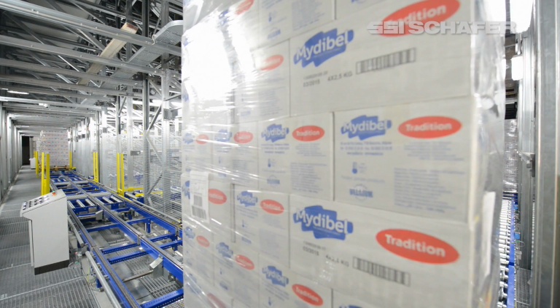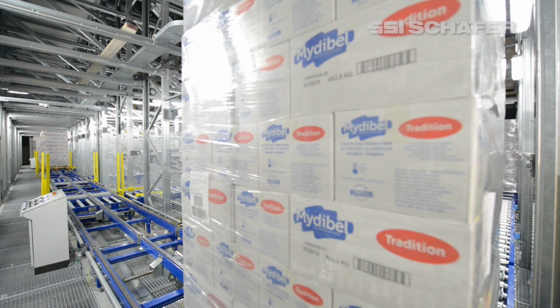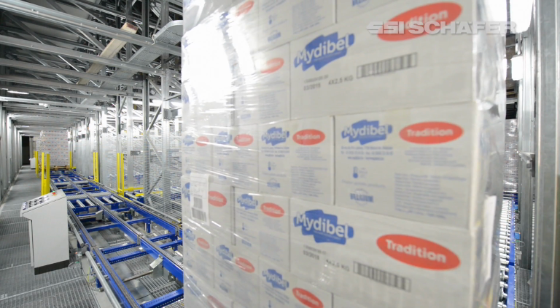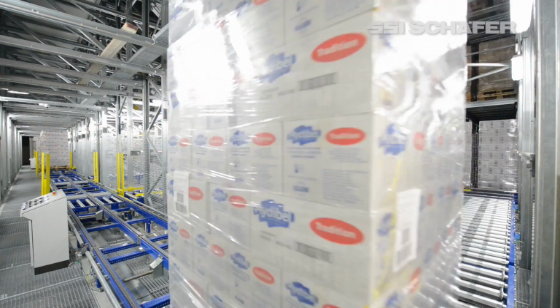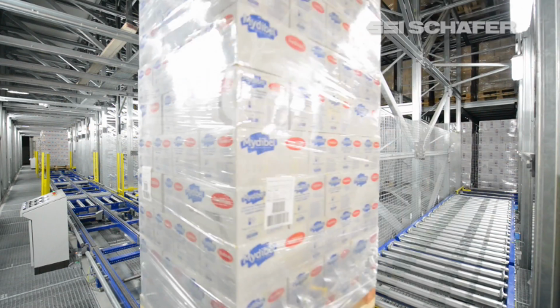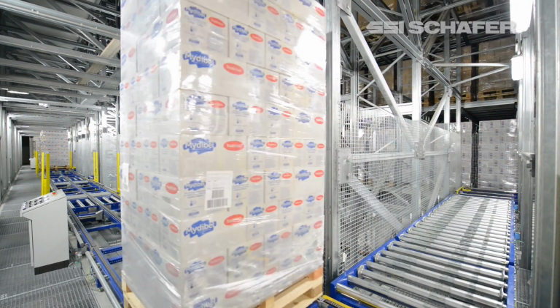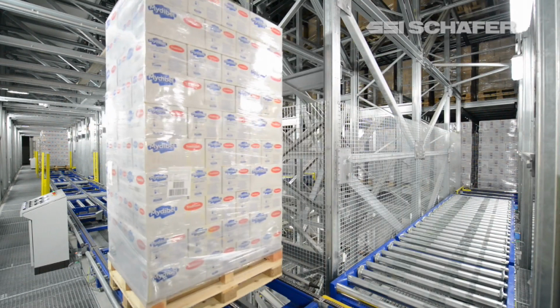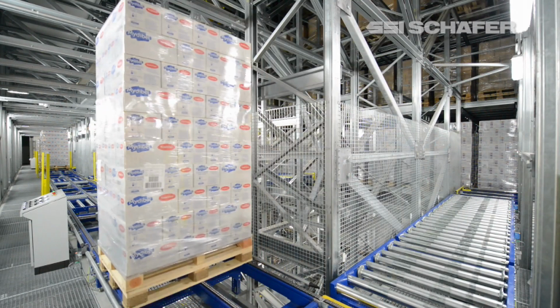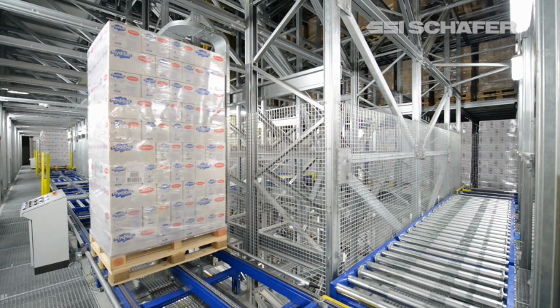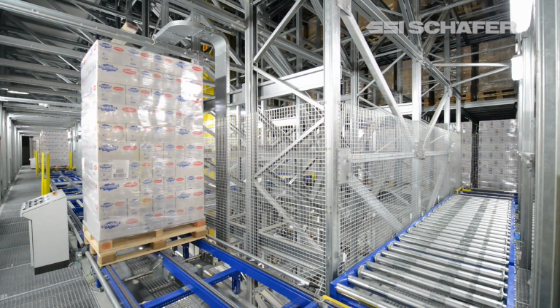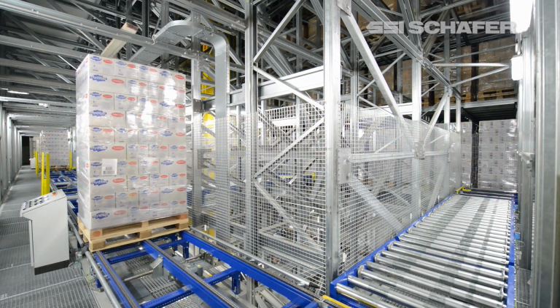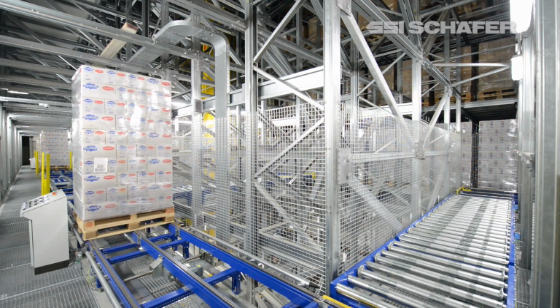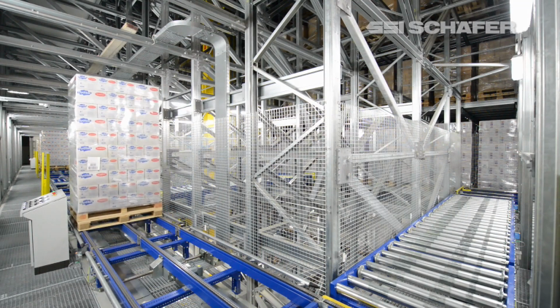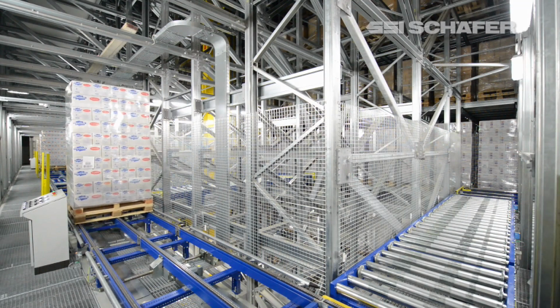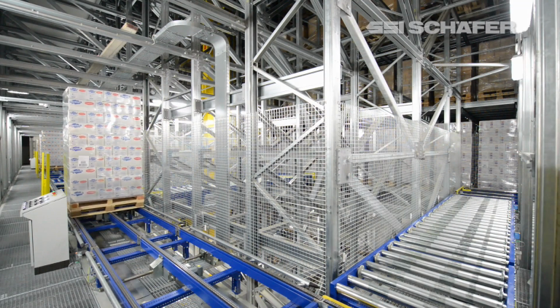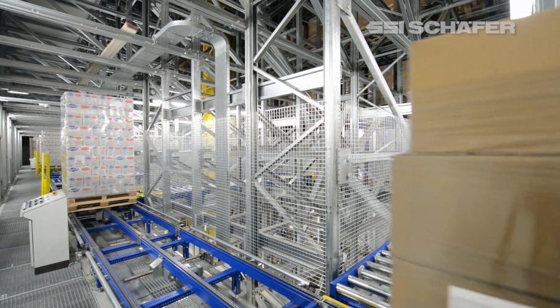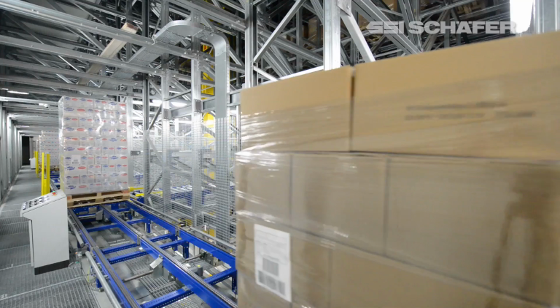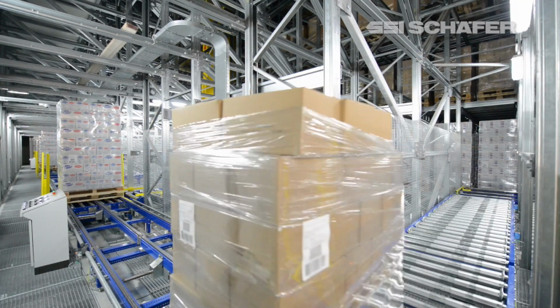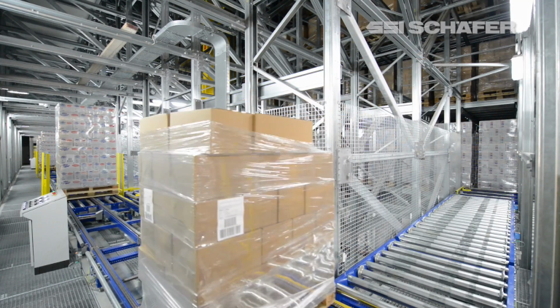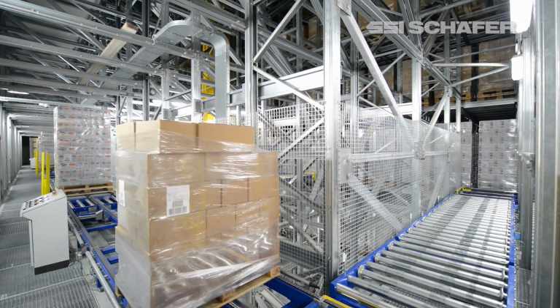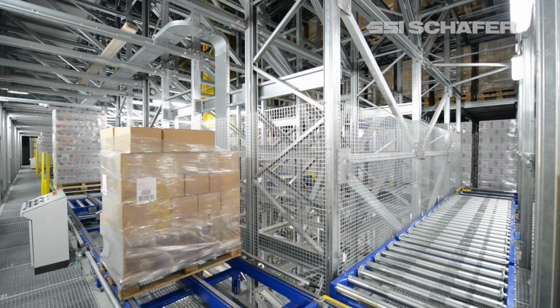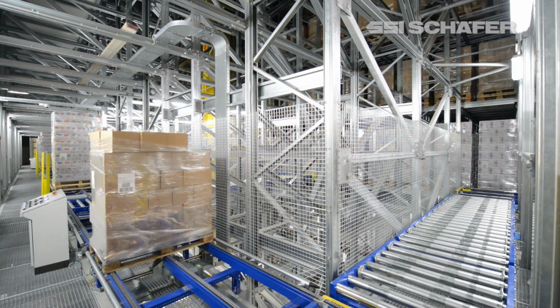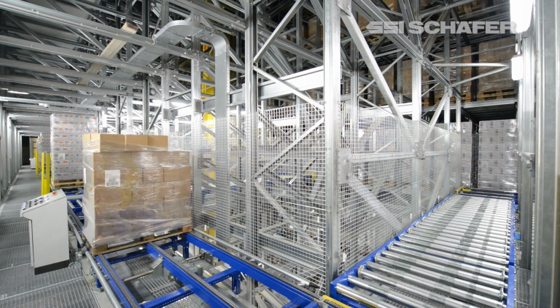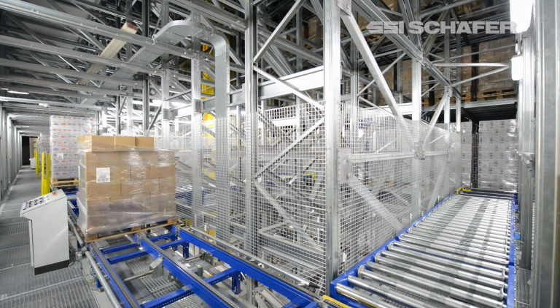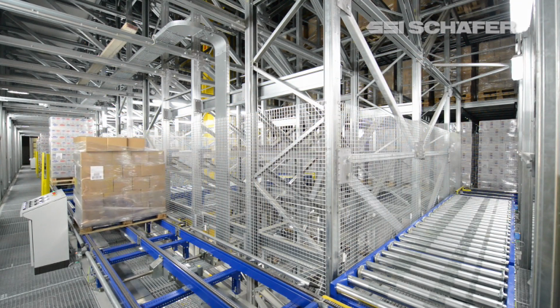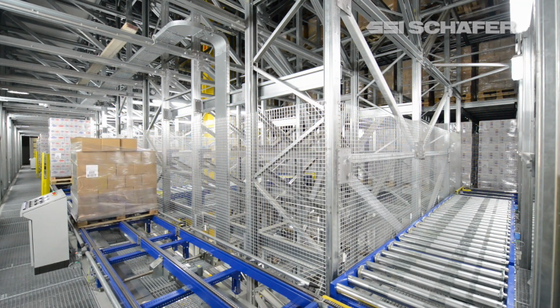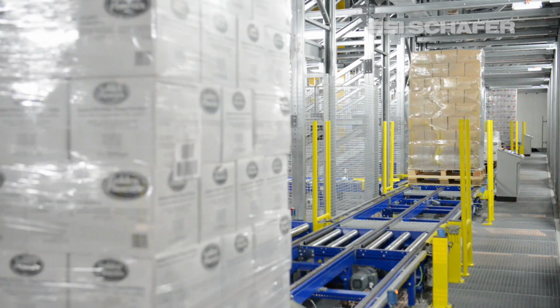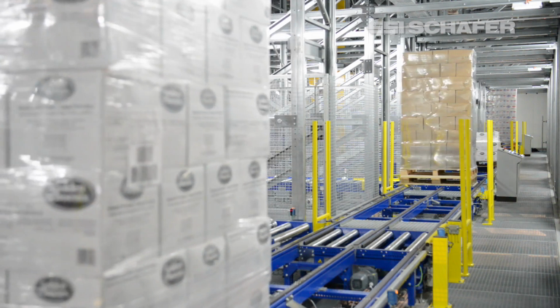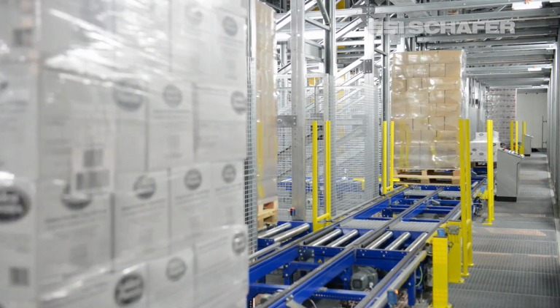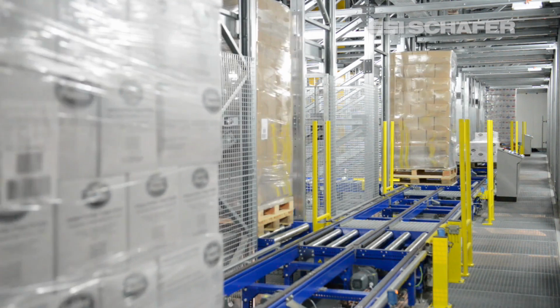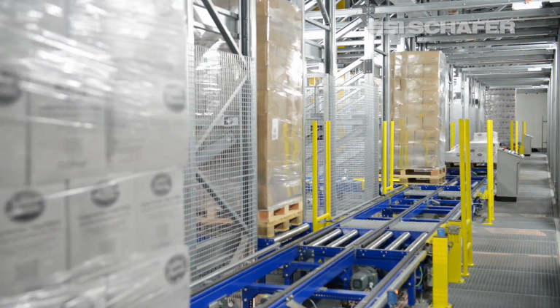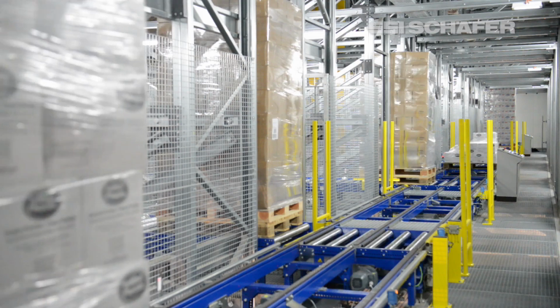The airlock supports the installed oxy reduct system that reduces the oxygen content of the air in the warehouse, so the ignition of open fire is thus avoided. In the 59.3-meter-long aisles of the high bay channel storage system, the pallets are stored.